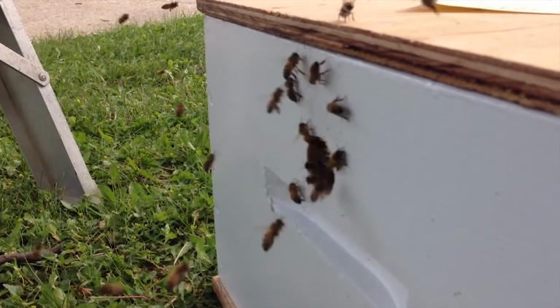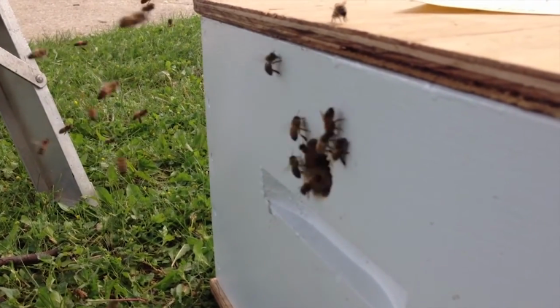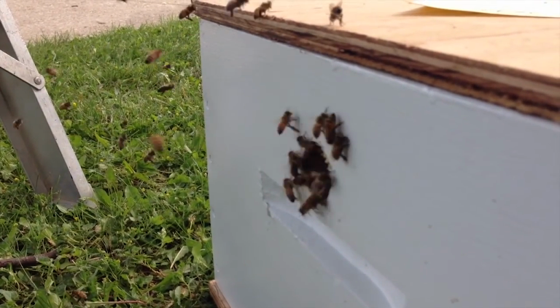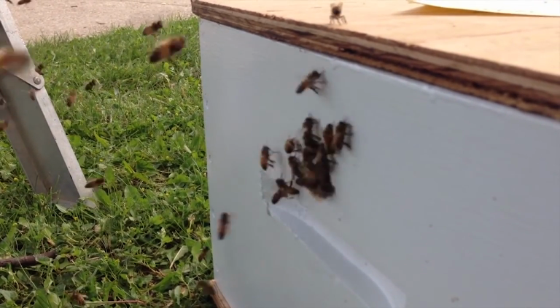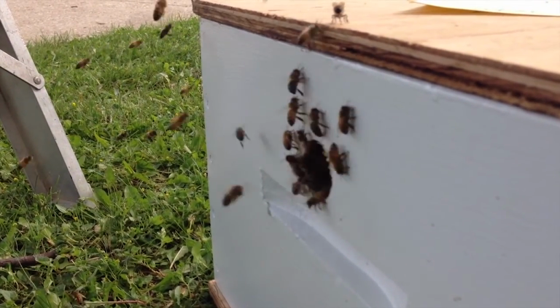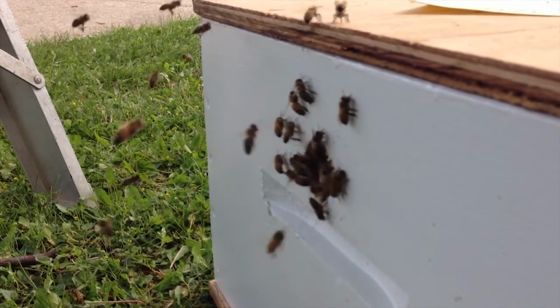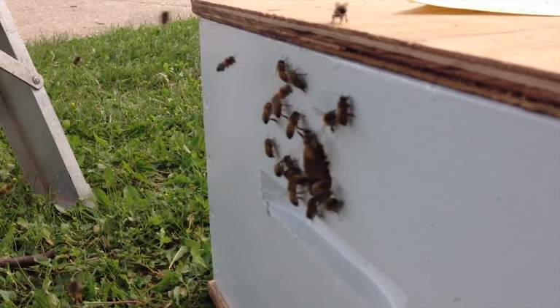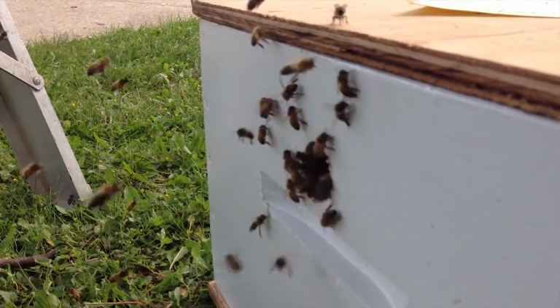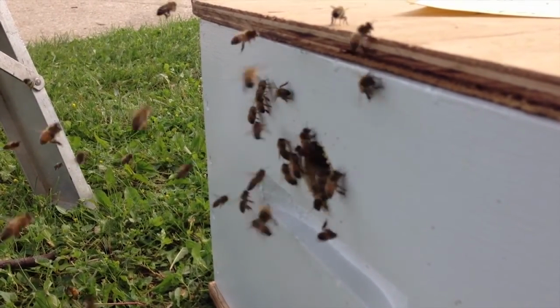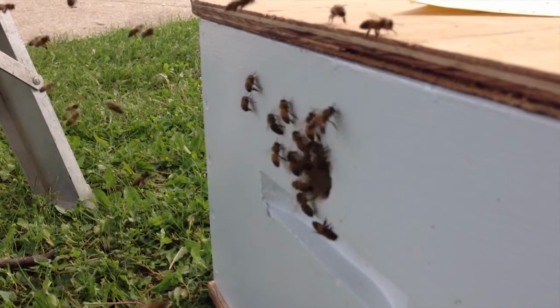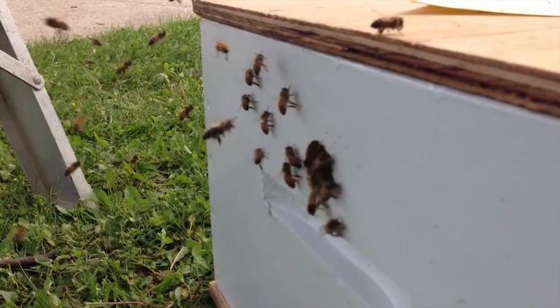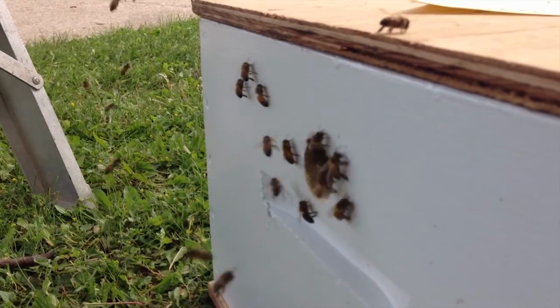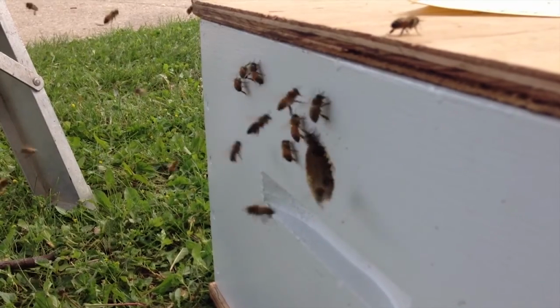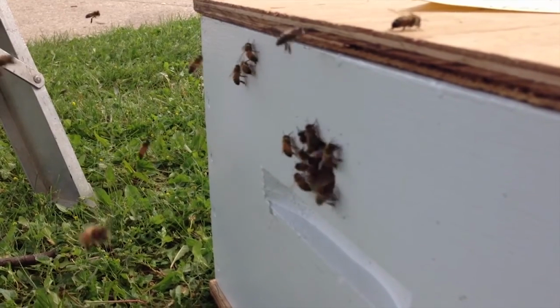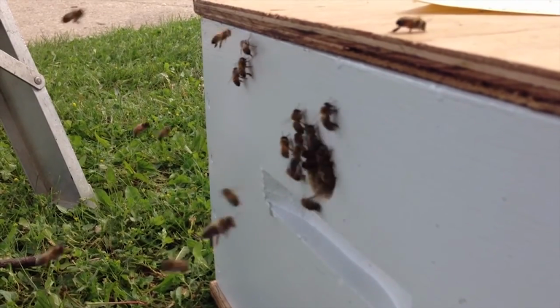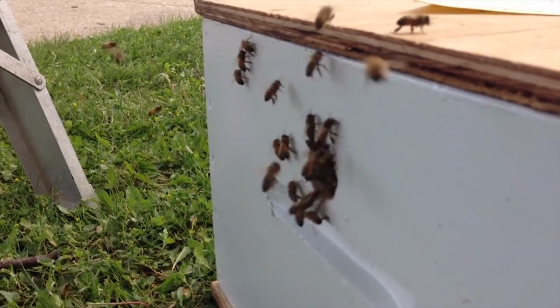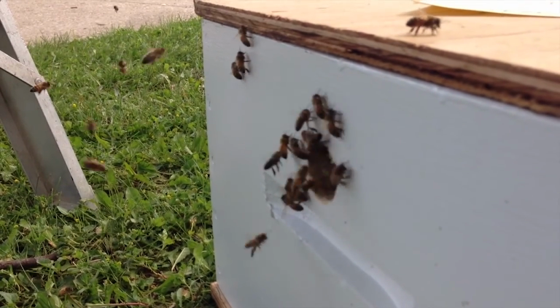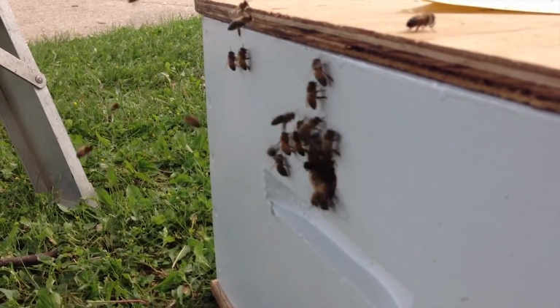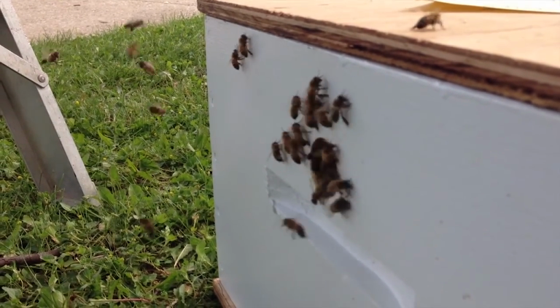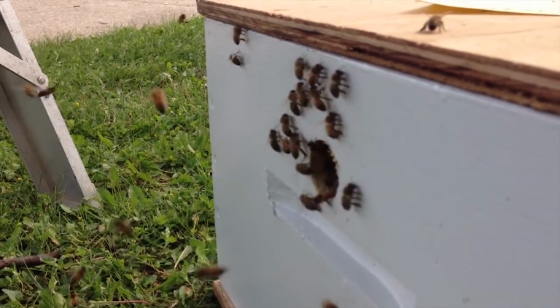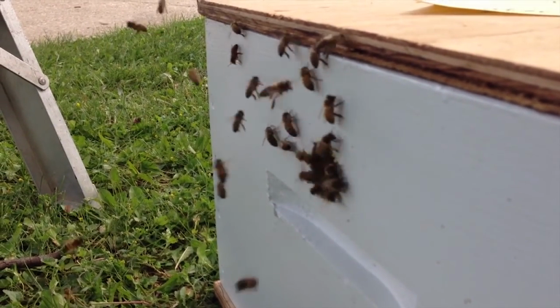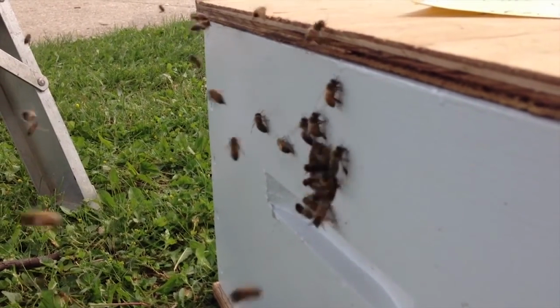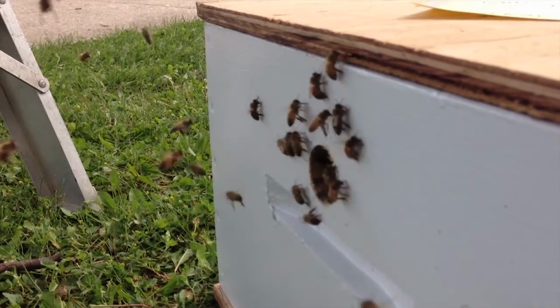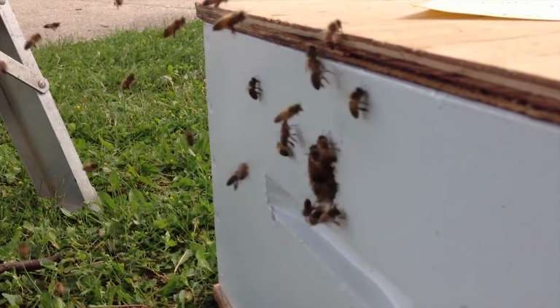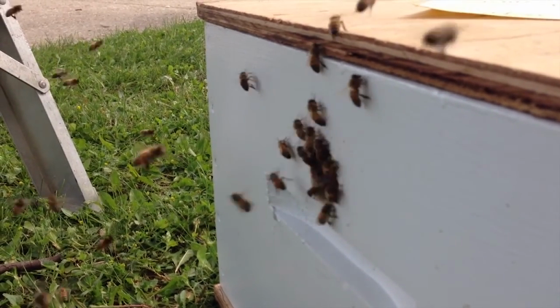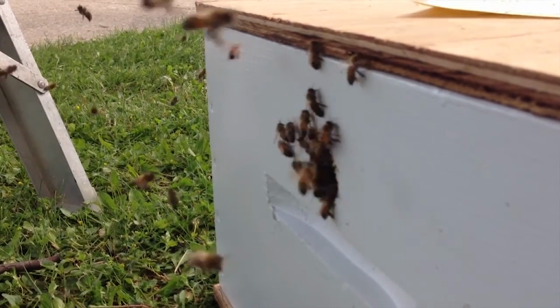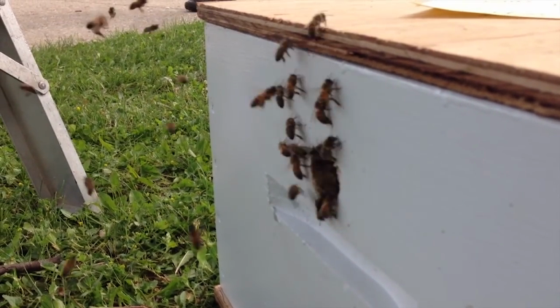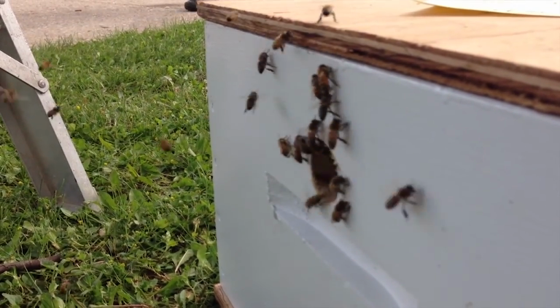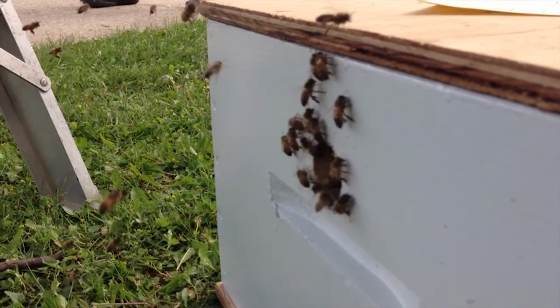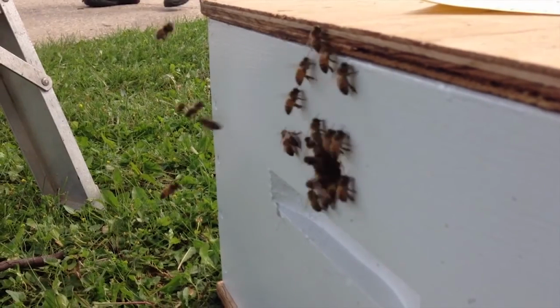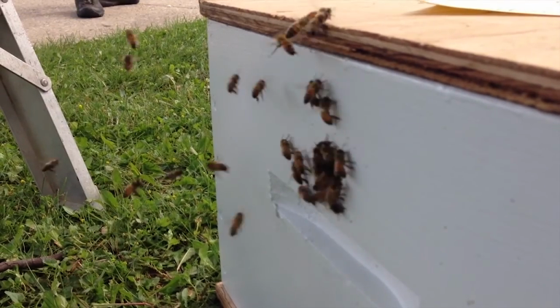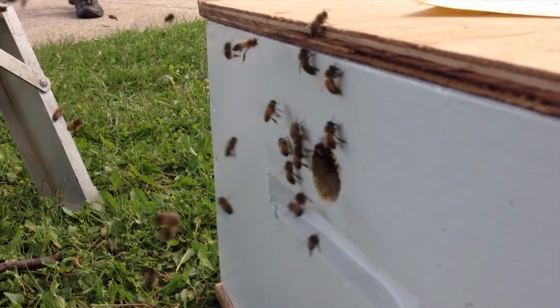I guess this is what it would look like at your hive if the bees were swarming — literally pouring out of the box, constantly.